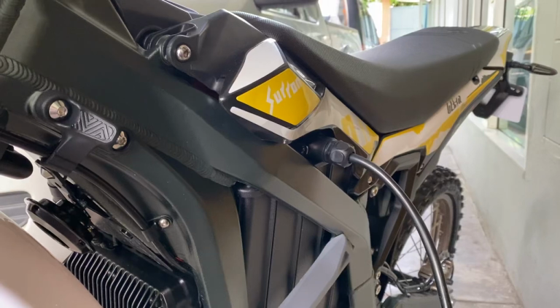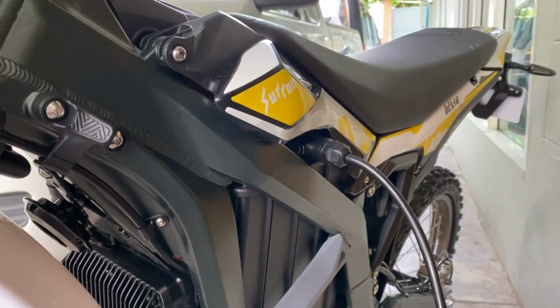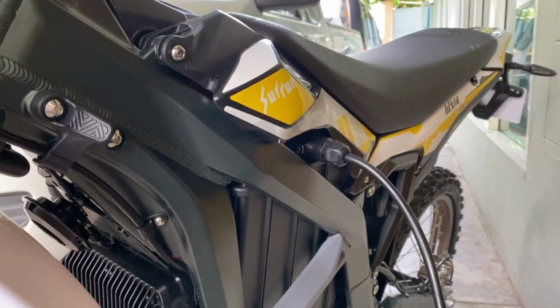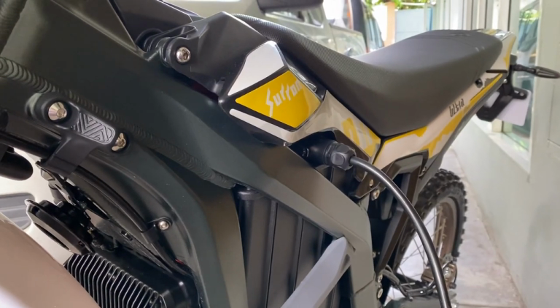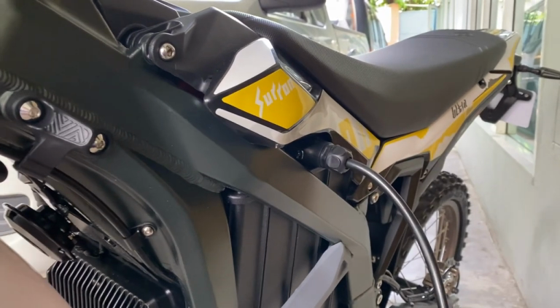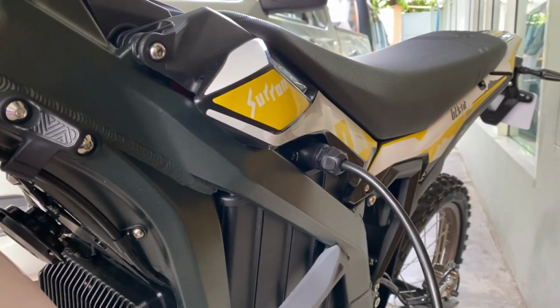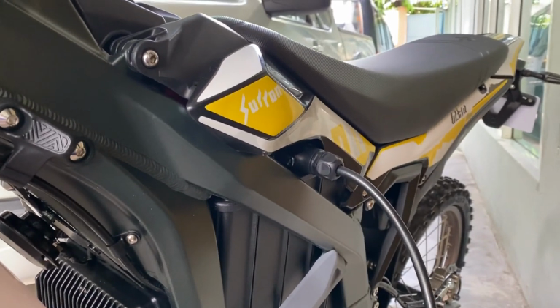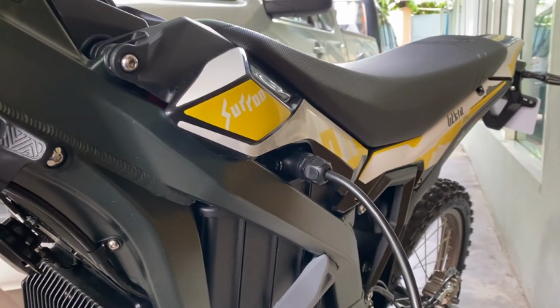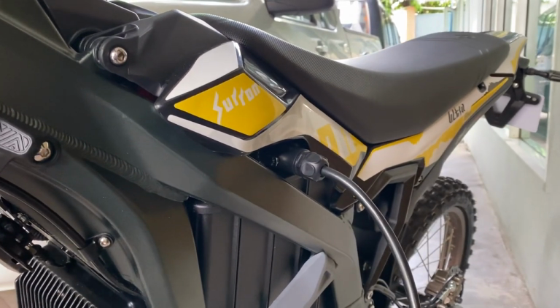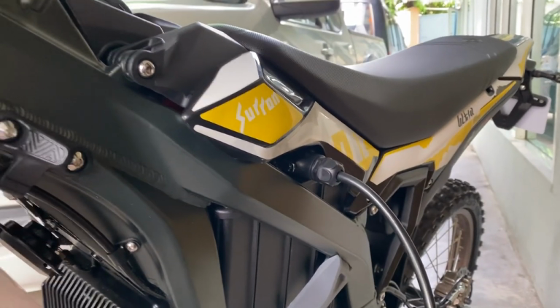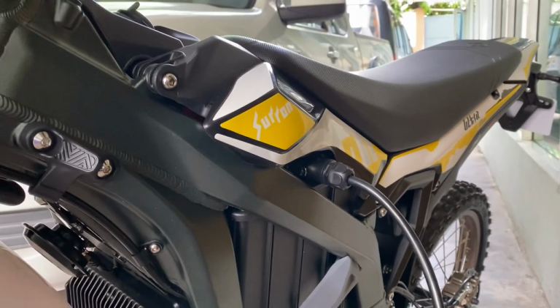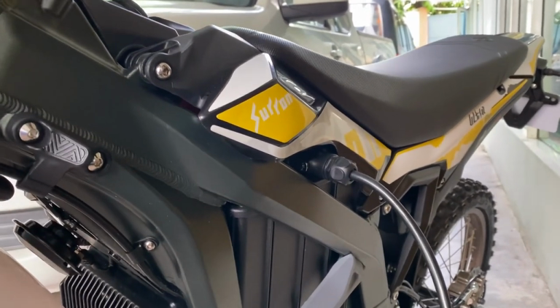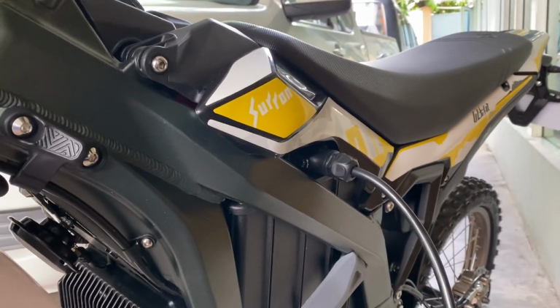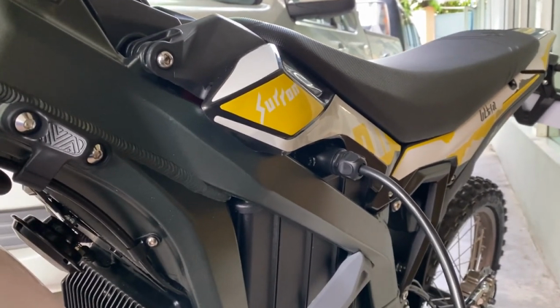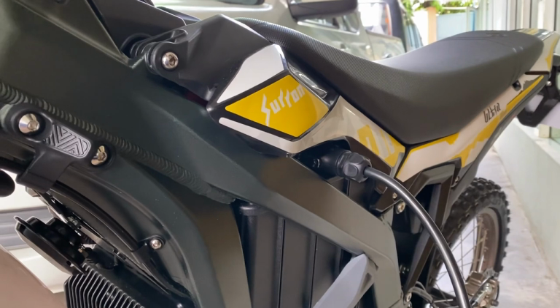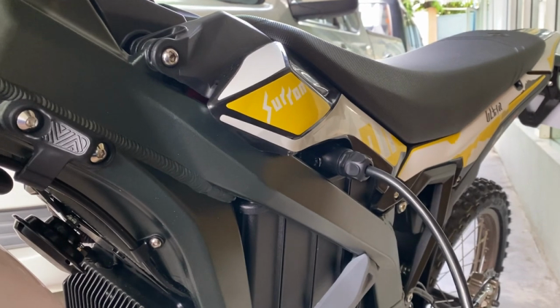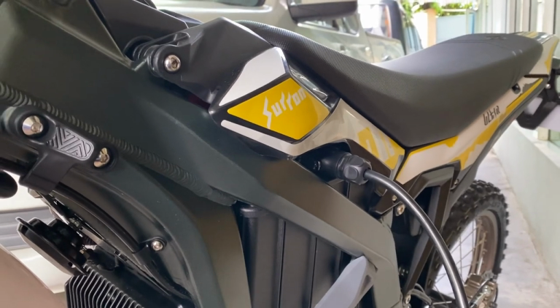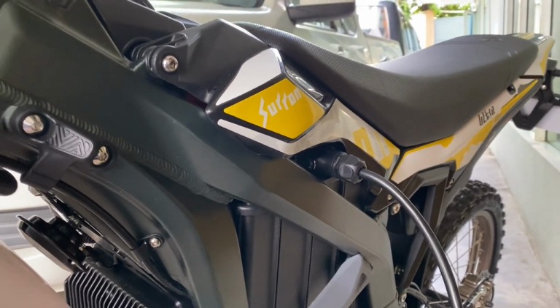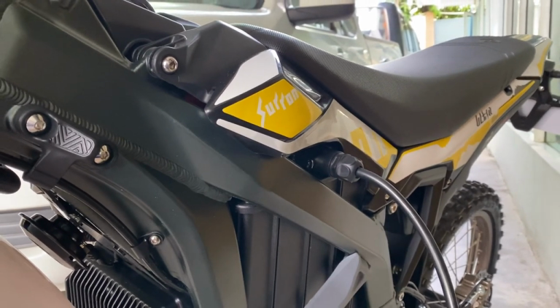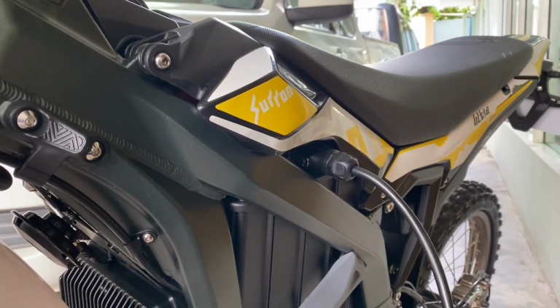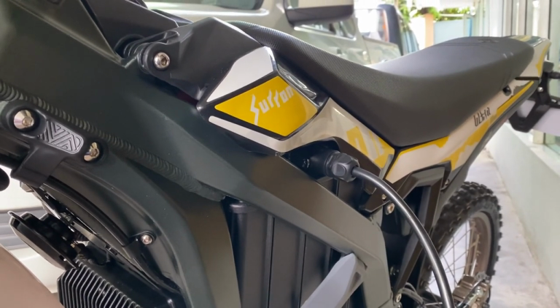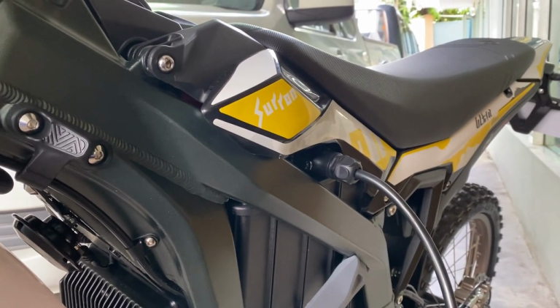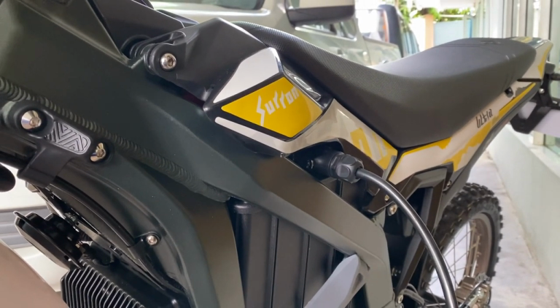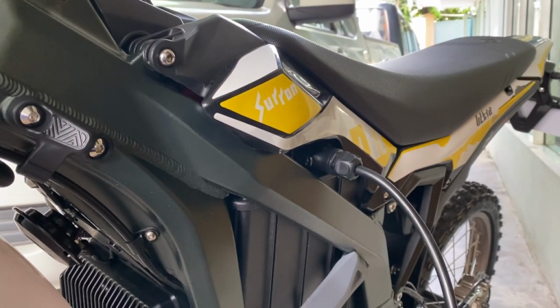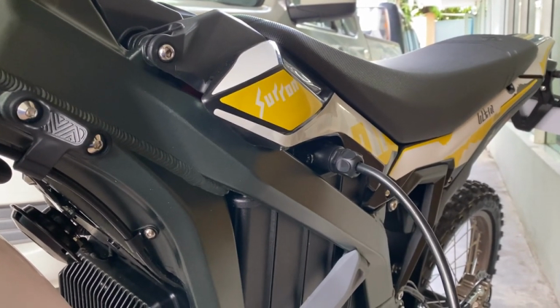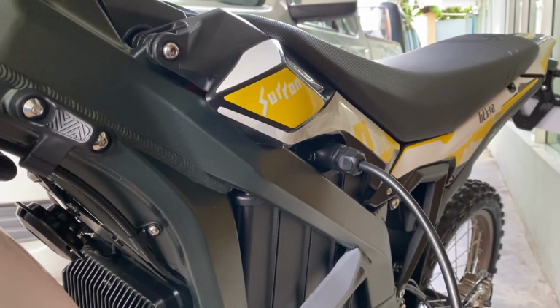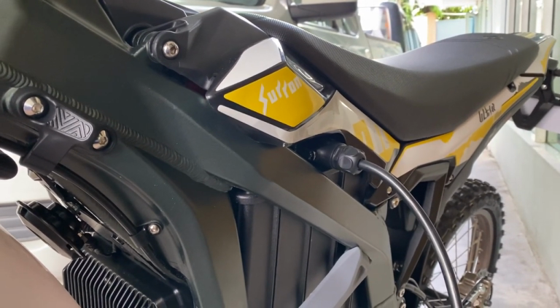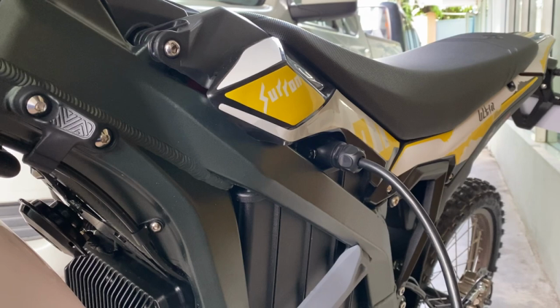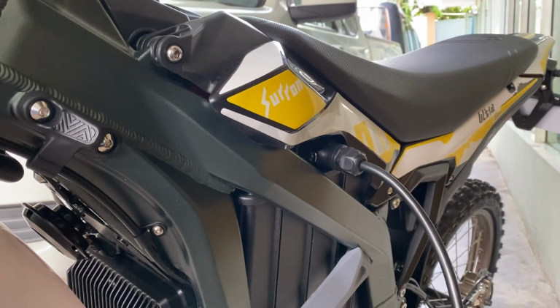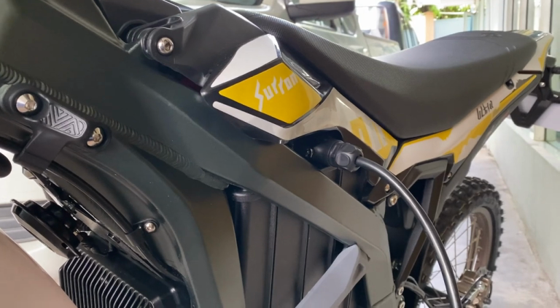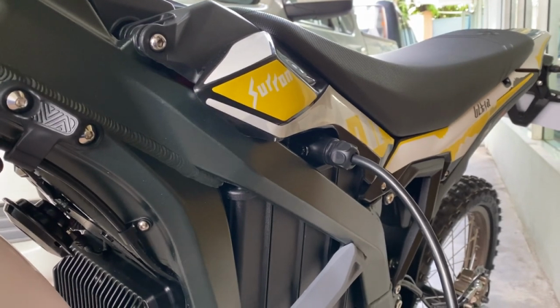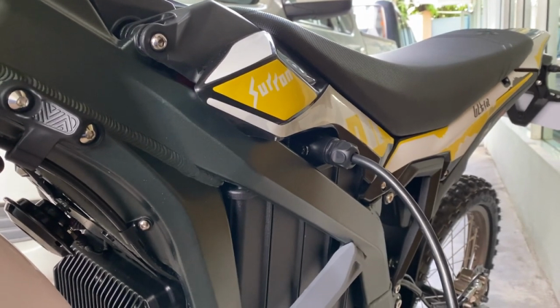Hello, this is Ming from Bangkok, Thailand. After using for a few kilometers, I'm starting to charge the battery on the Outrabee.